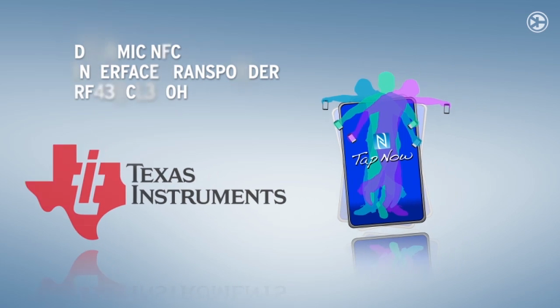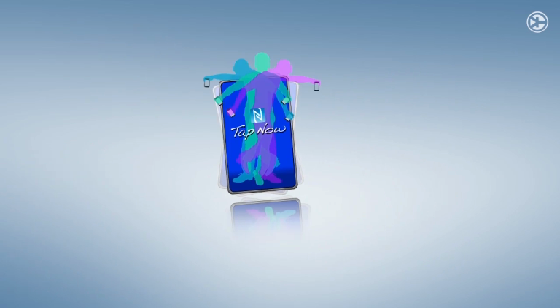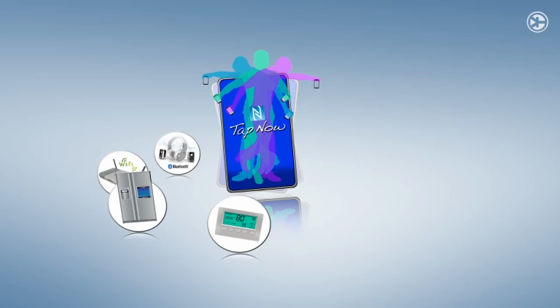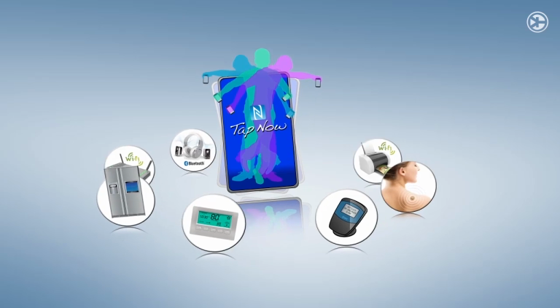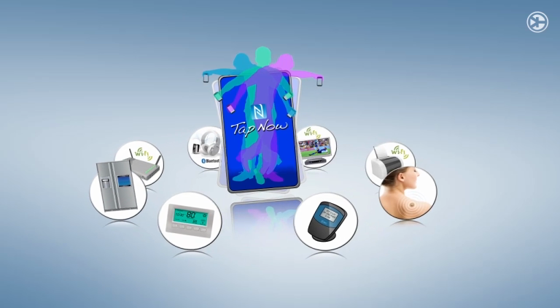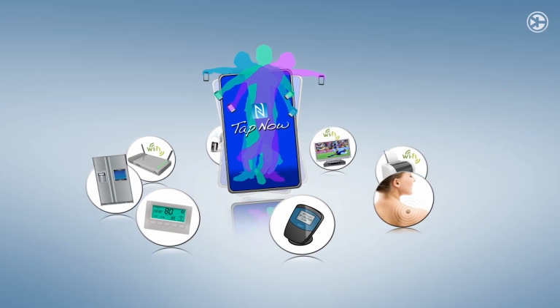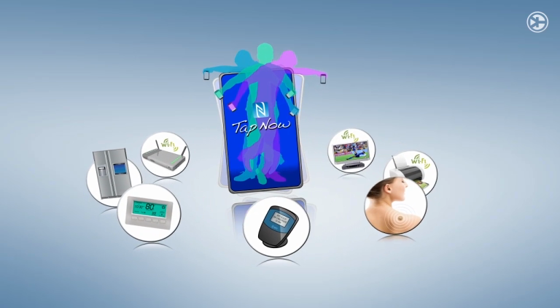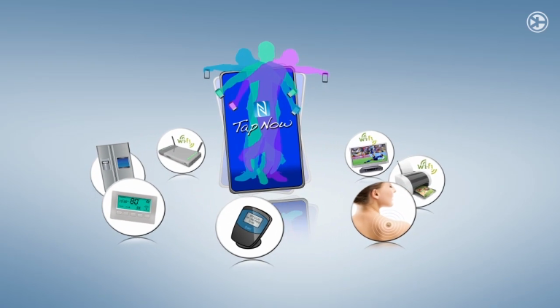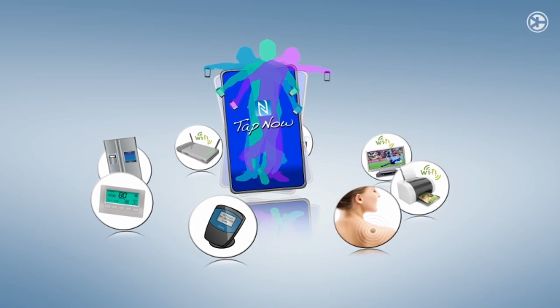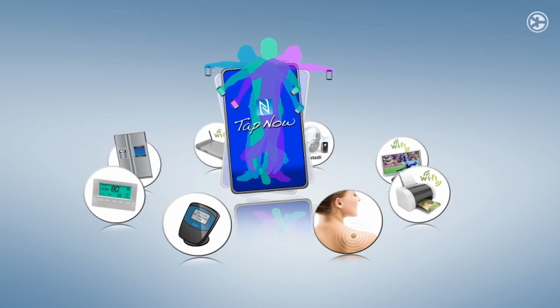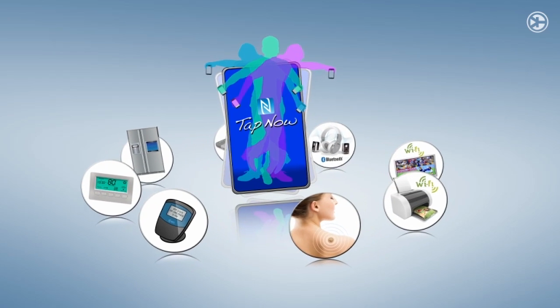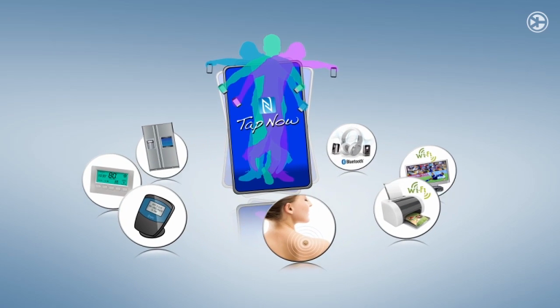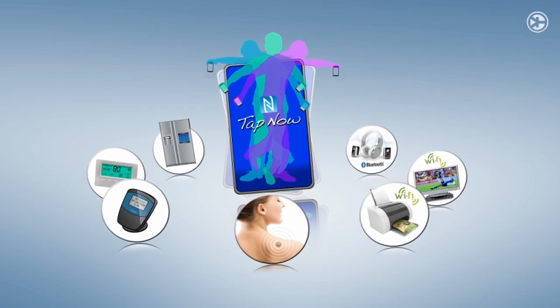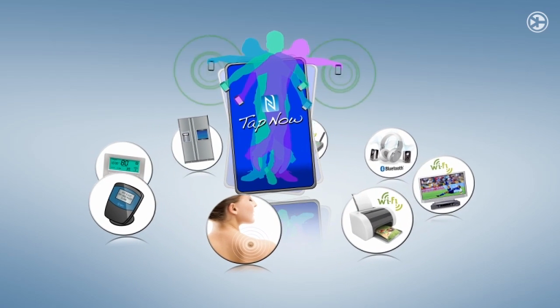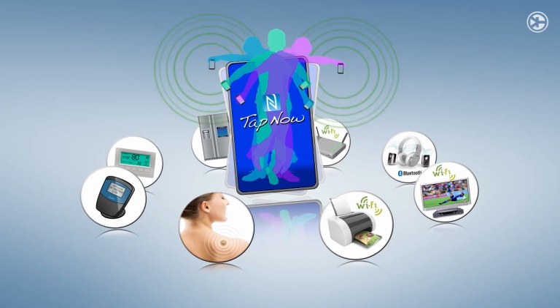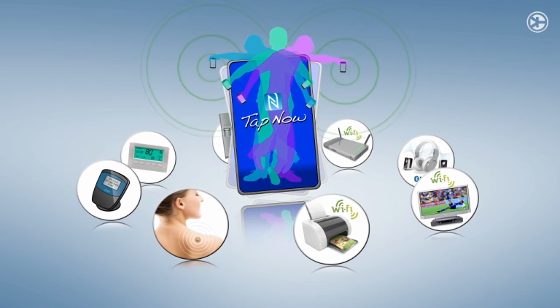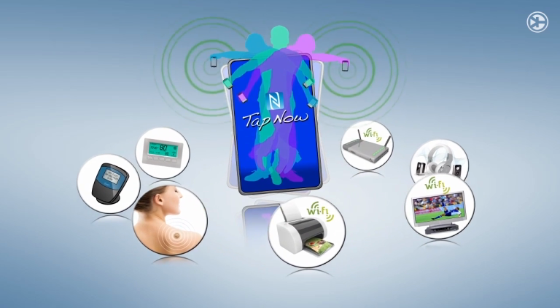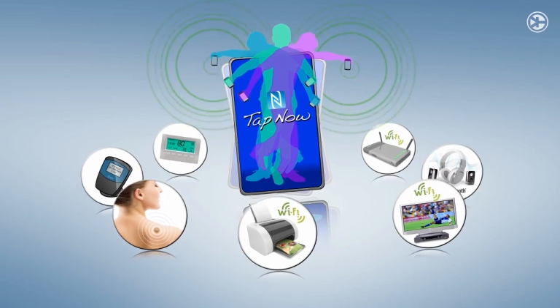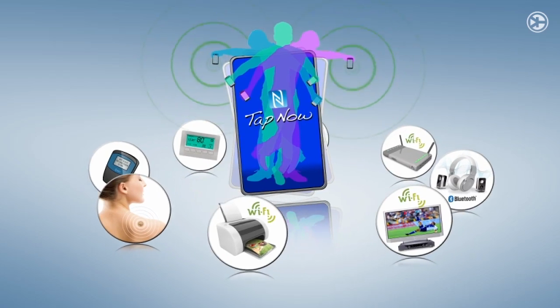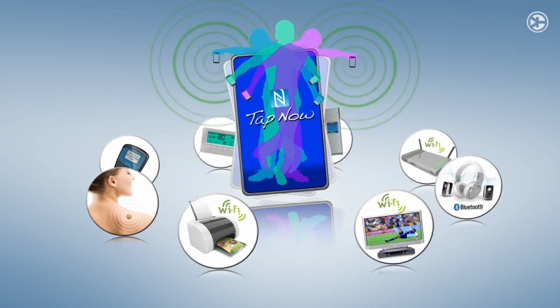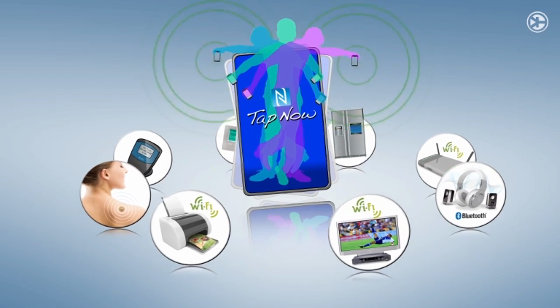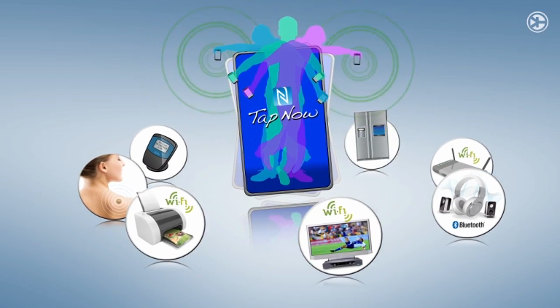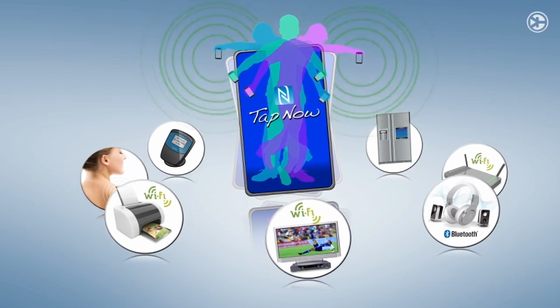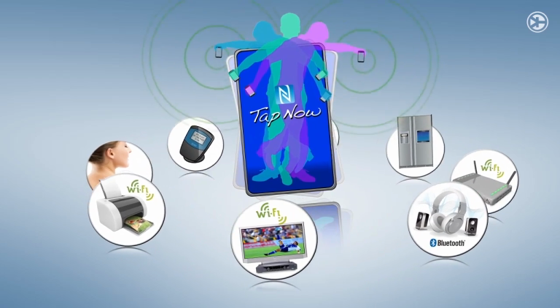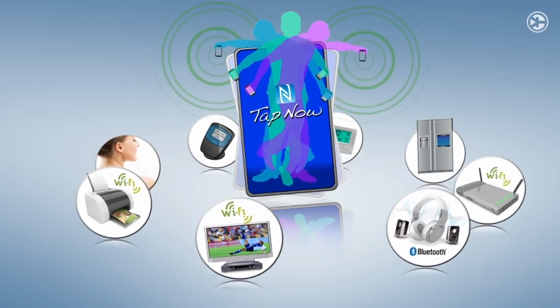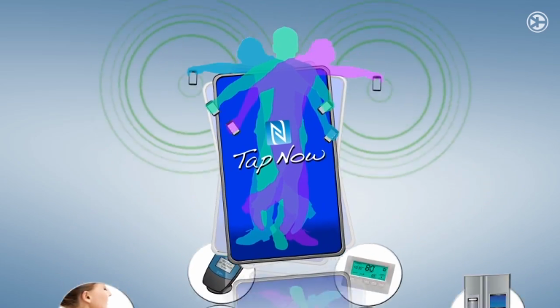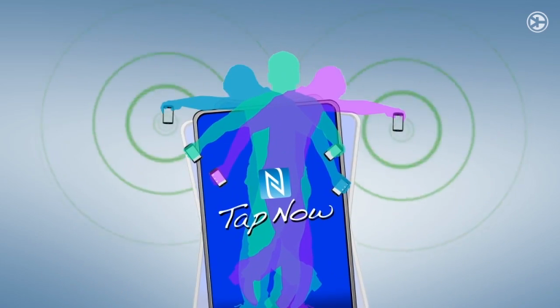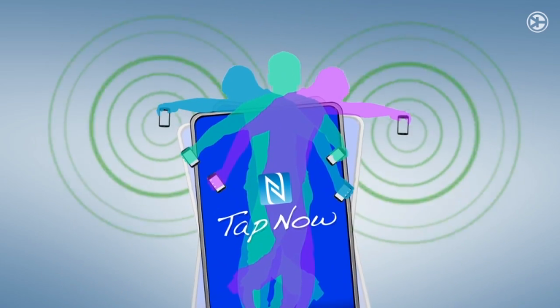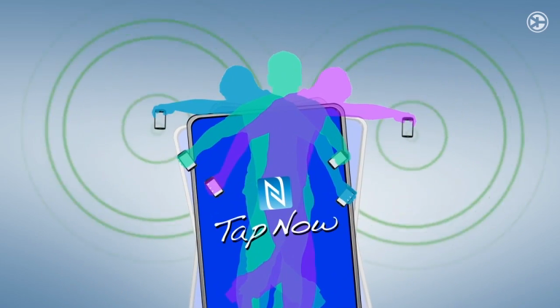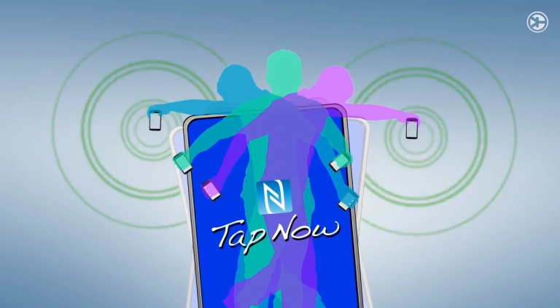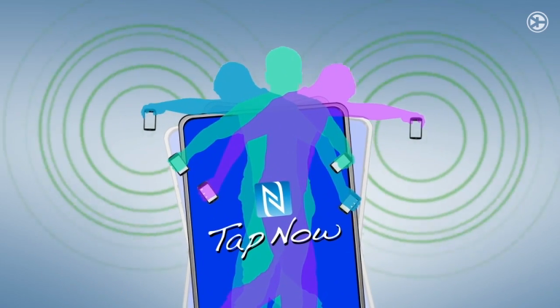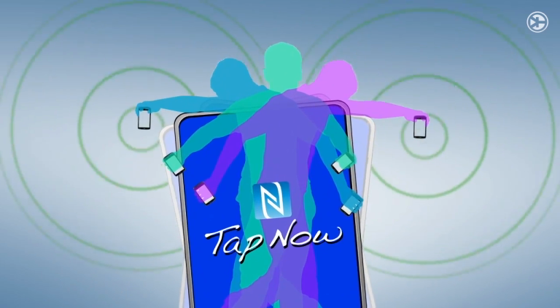Buying a Wi-Fi or Bluetooth enabled device is one thing. Actually connecting it to a network or pairing it to another device is quite another. Wouldn't it be great to have a simple tap and pair function which connects instantly?